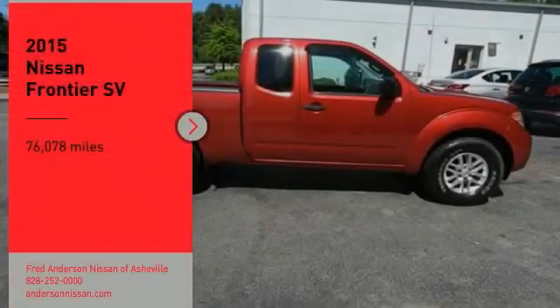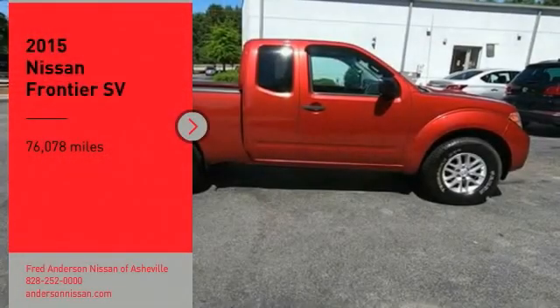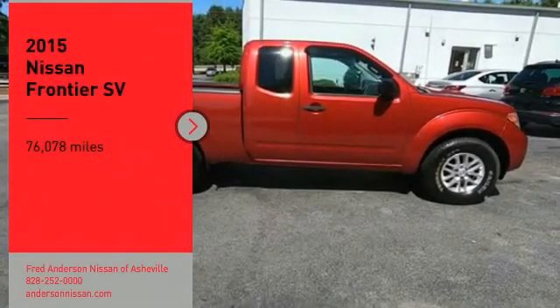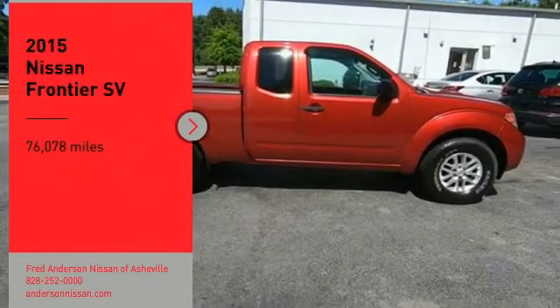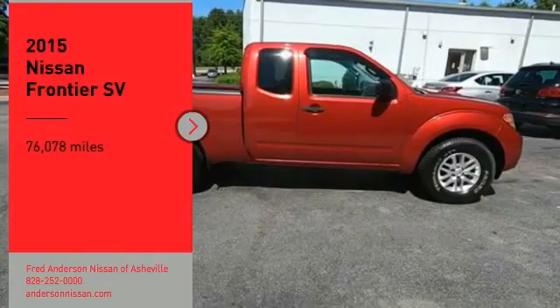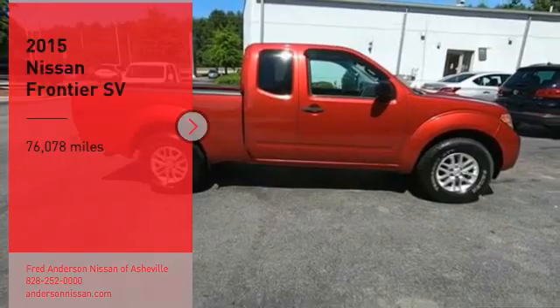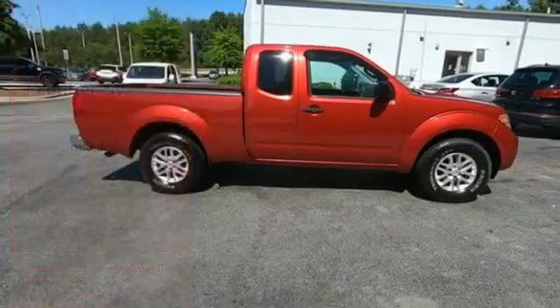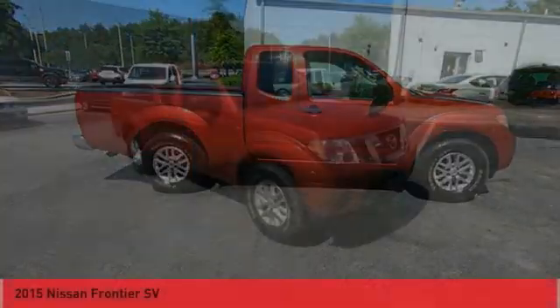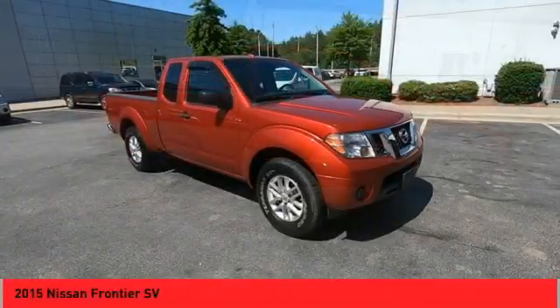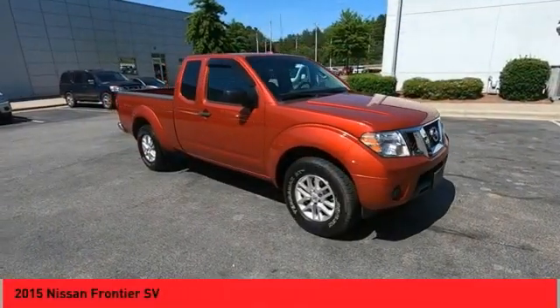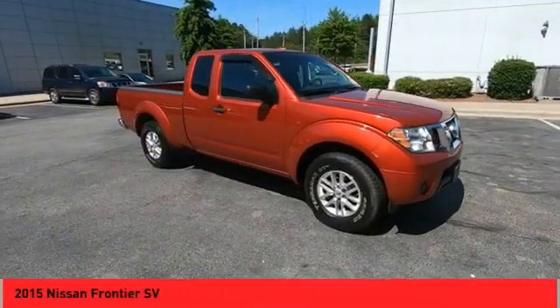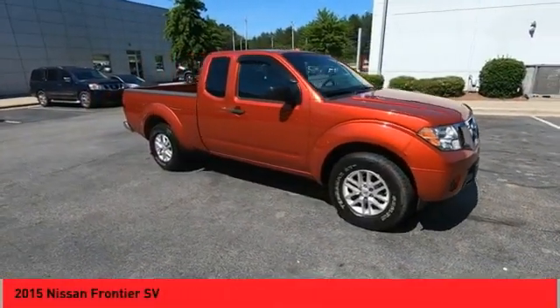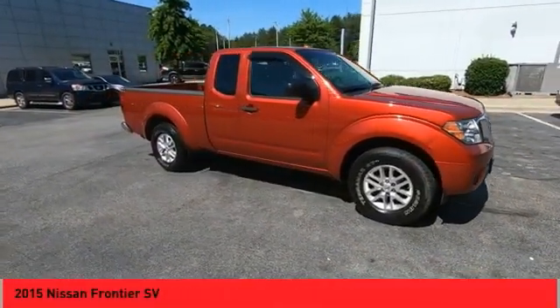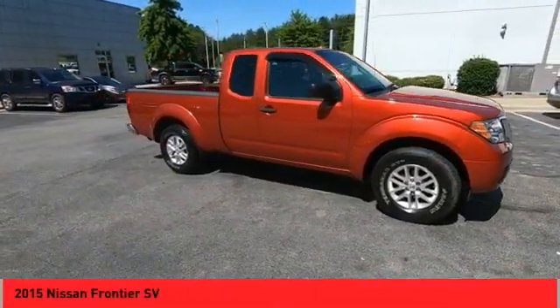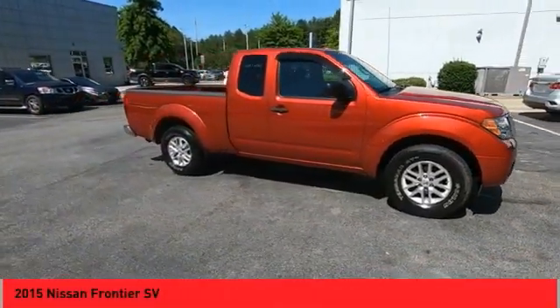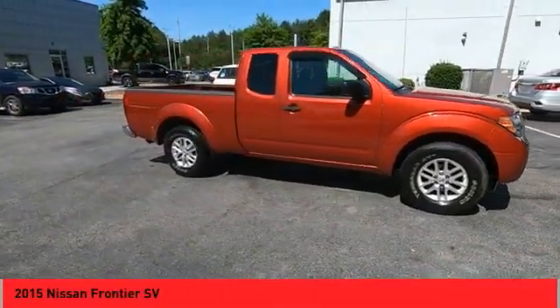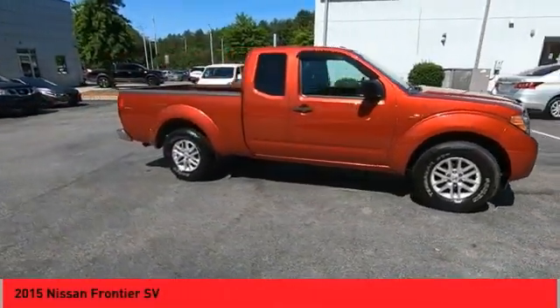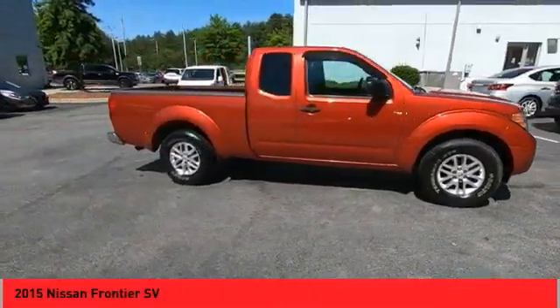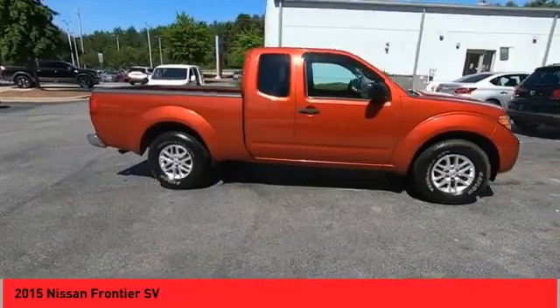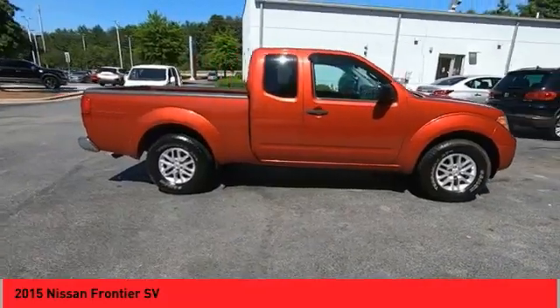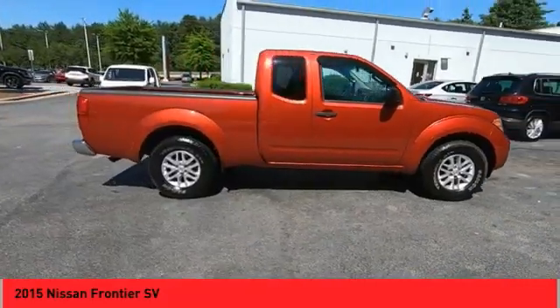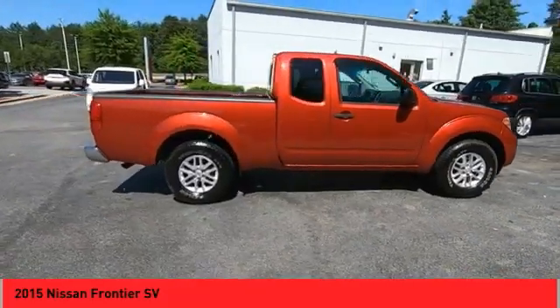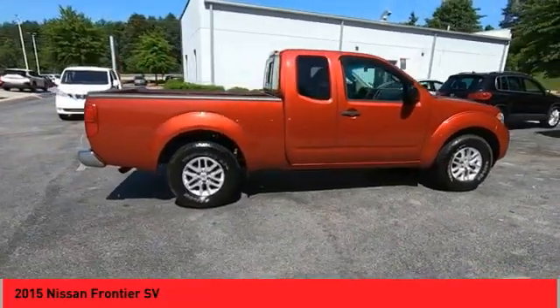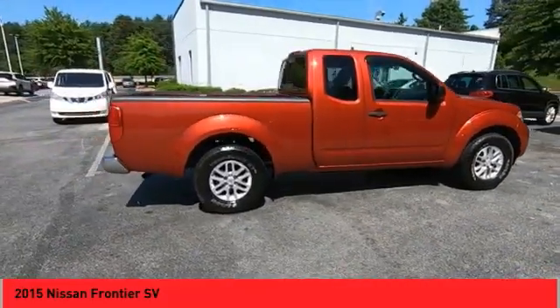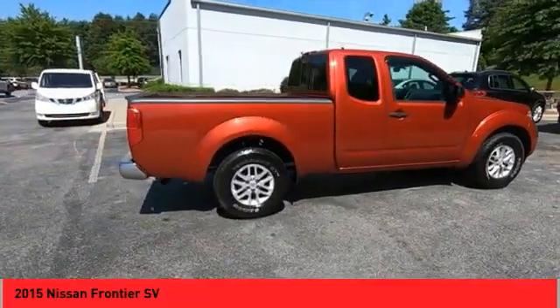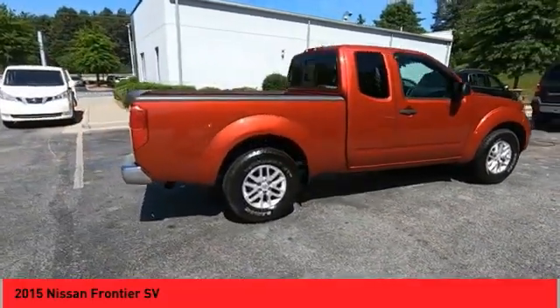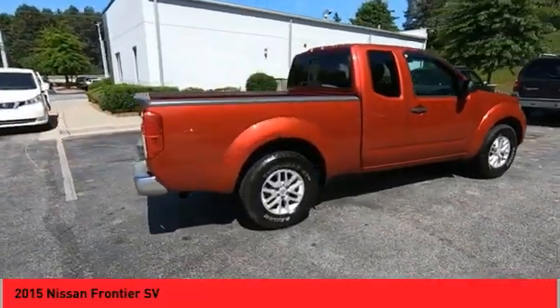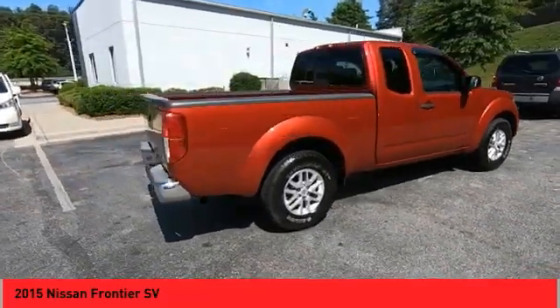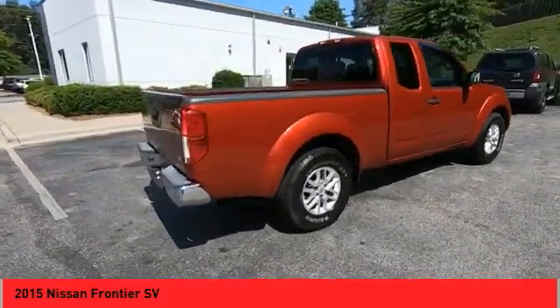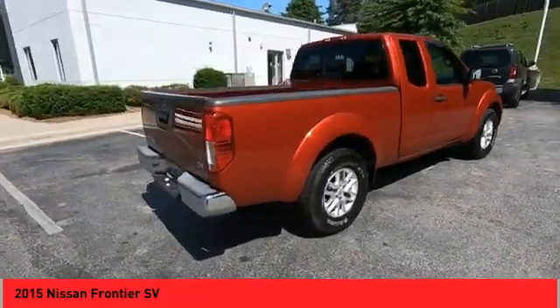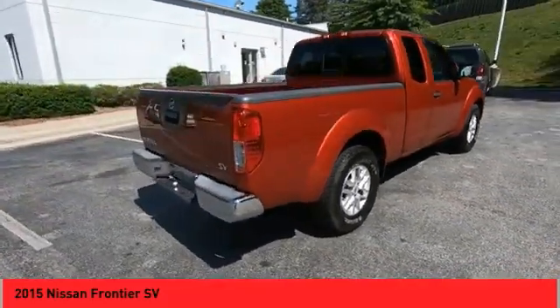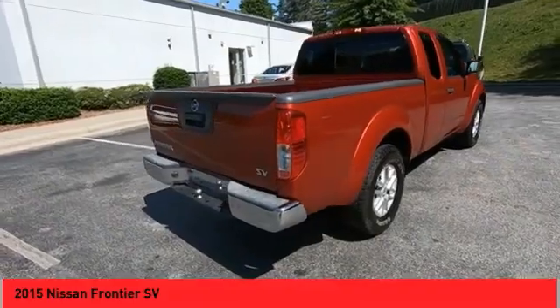Take a ride in a 2015 Frontier. The Nissan Frontier offers a full-length, fully boxed frame for strength, serious off-road capabilities, and a five-star rating for side-impact crash safety.